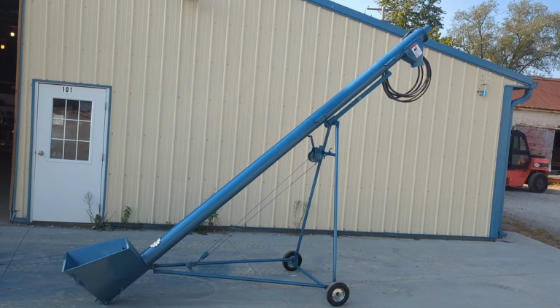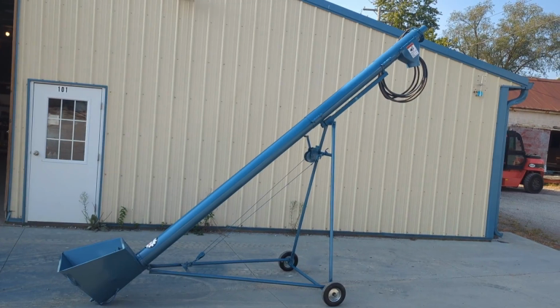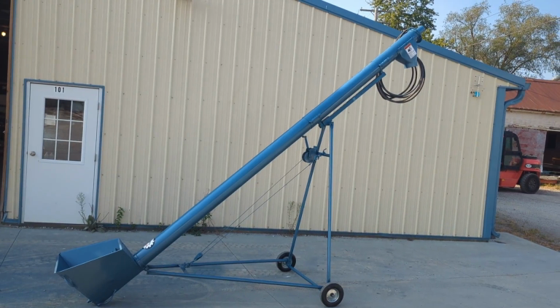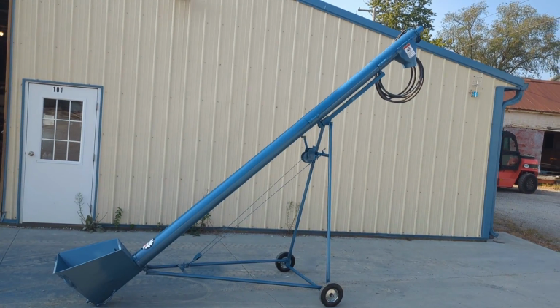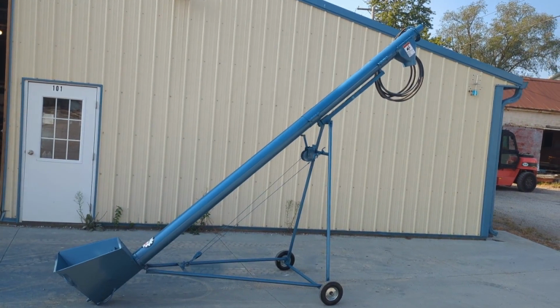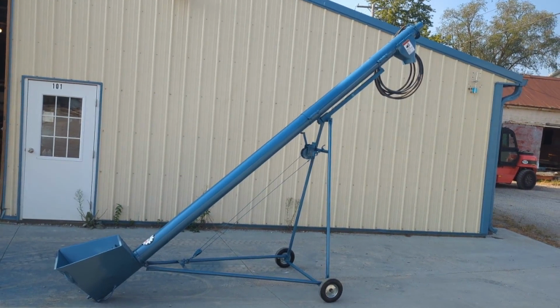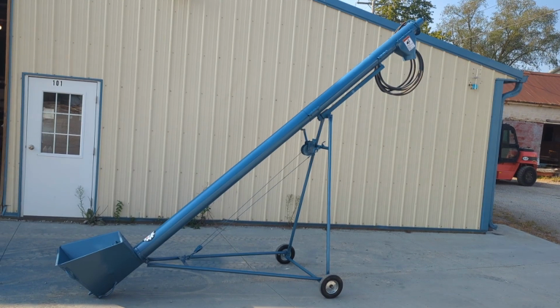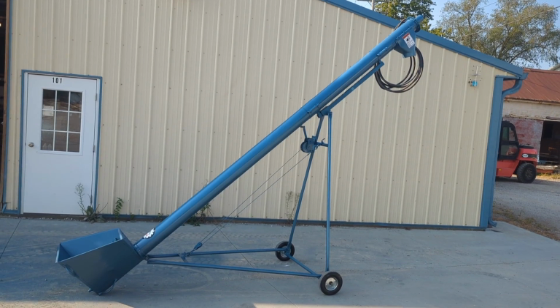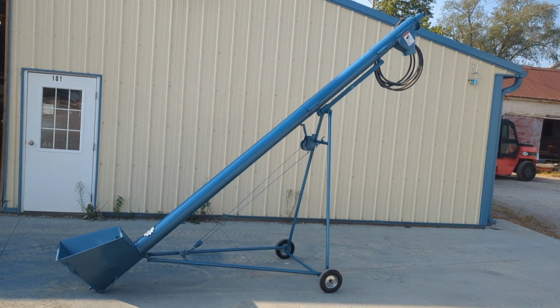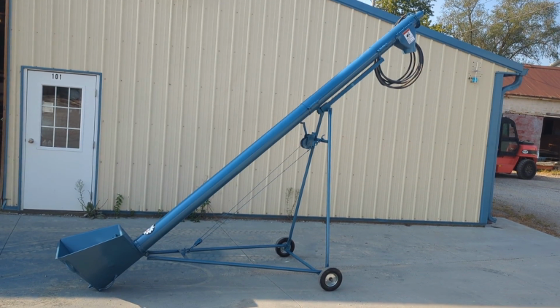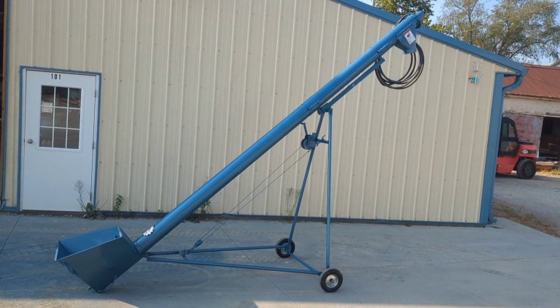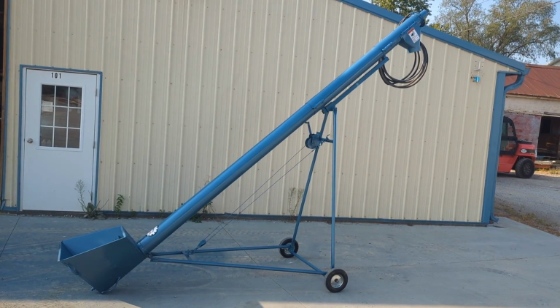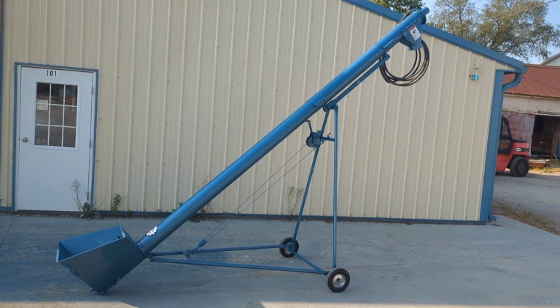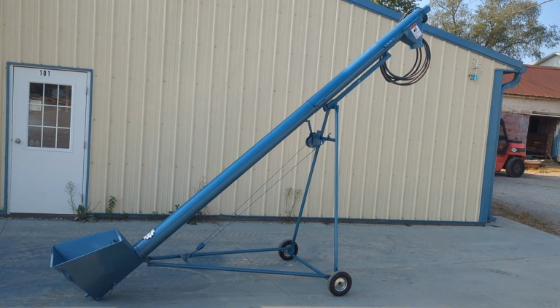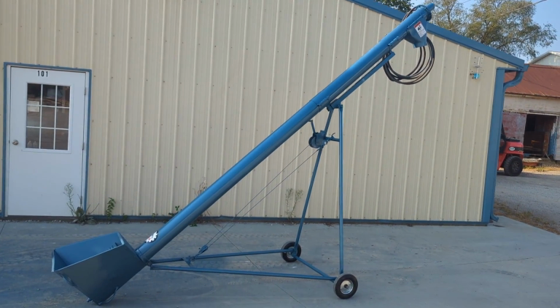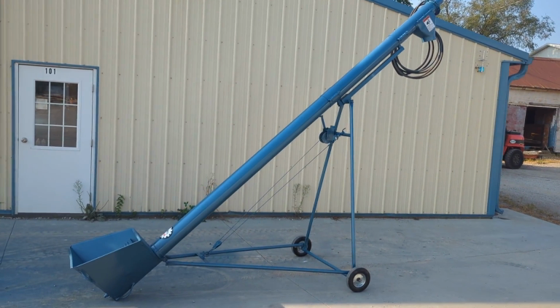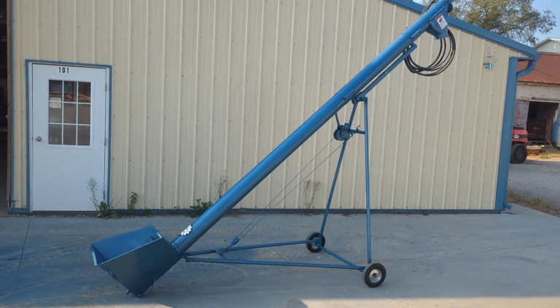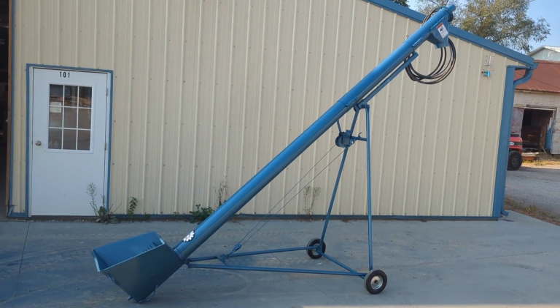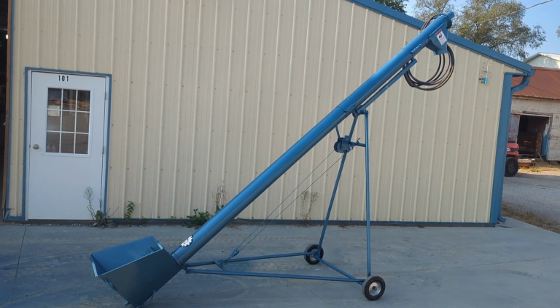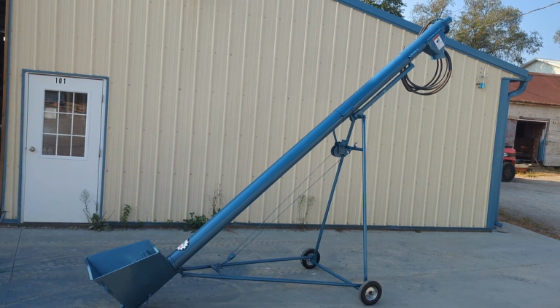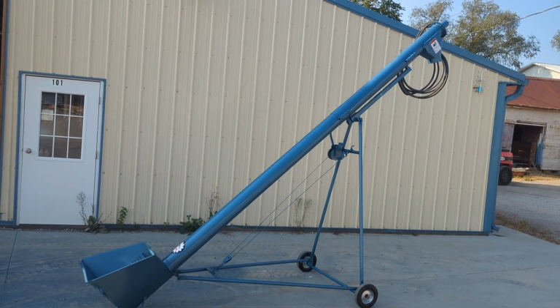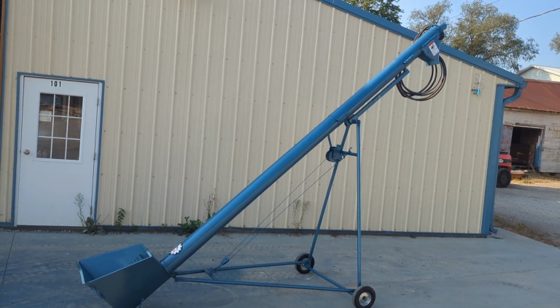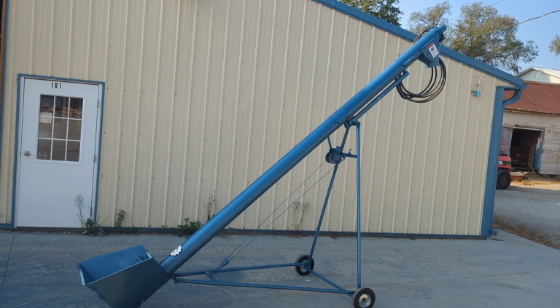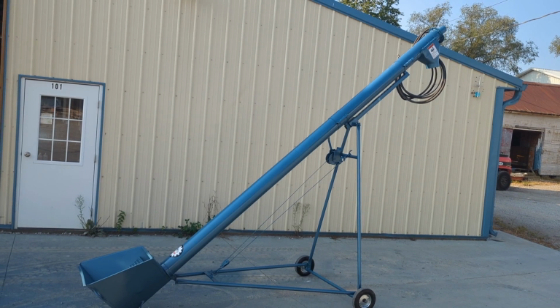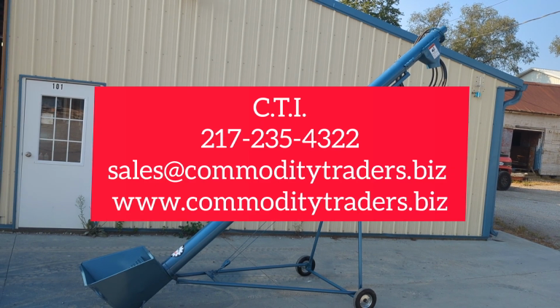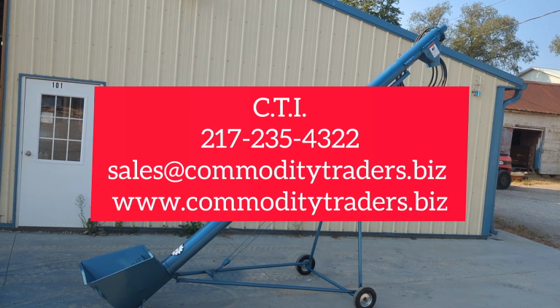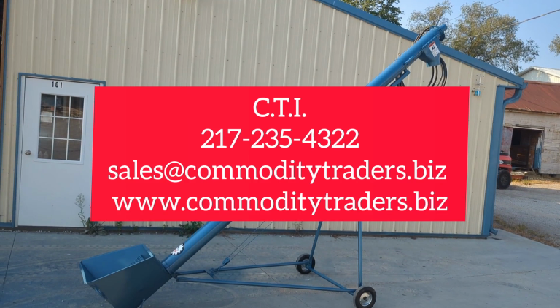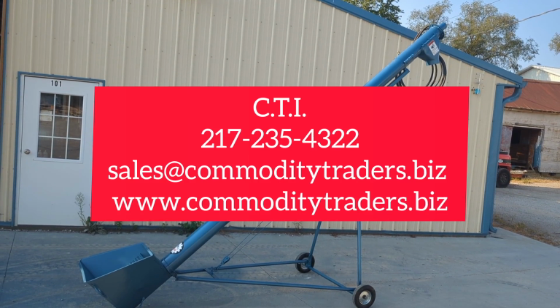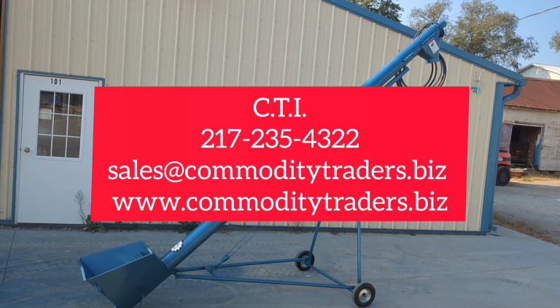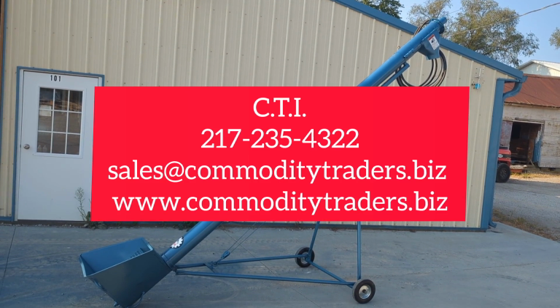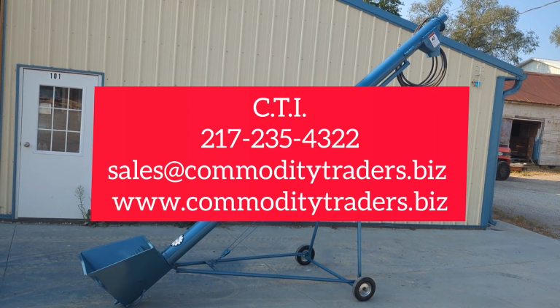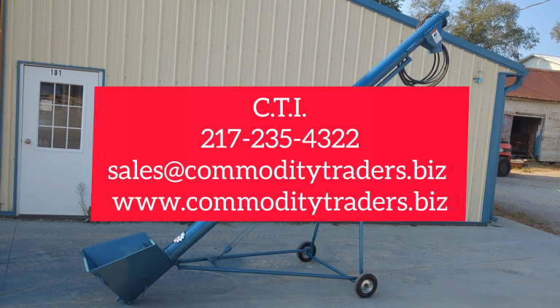This unit can be bought through us here at Commodity Traders International. We sell a wide variety of seed, feed, grain milling, and material handling equipment. Thank you for watching.